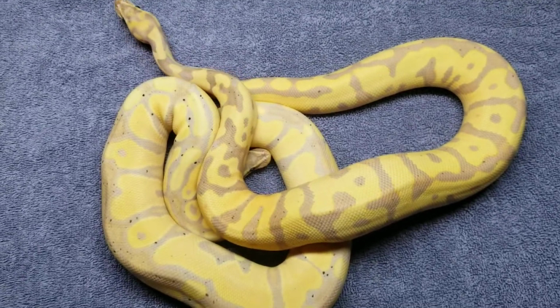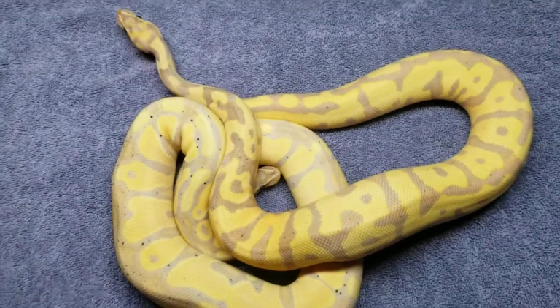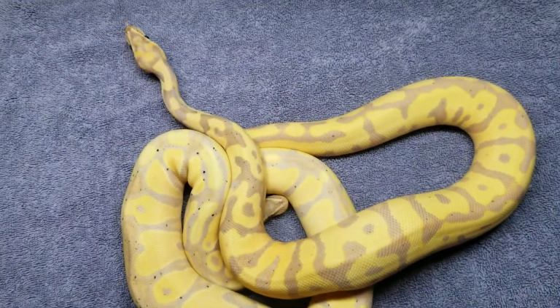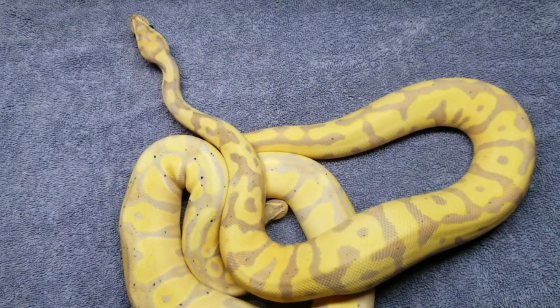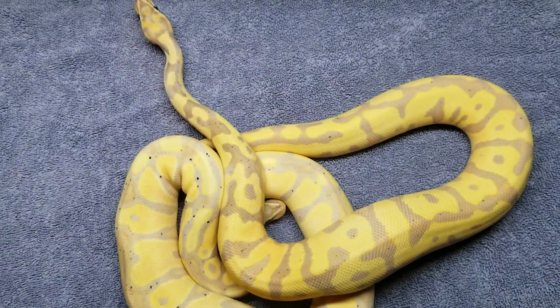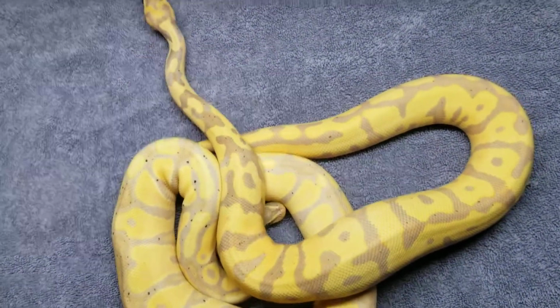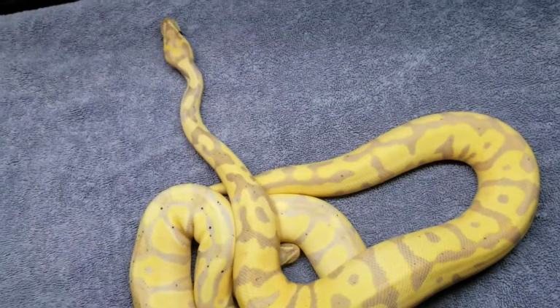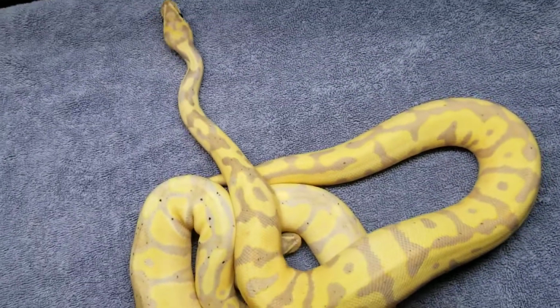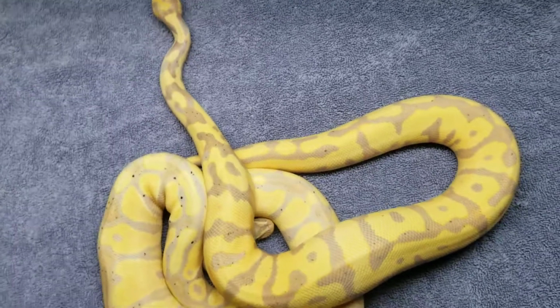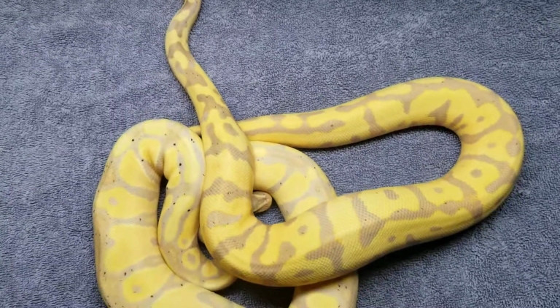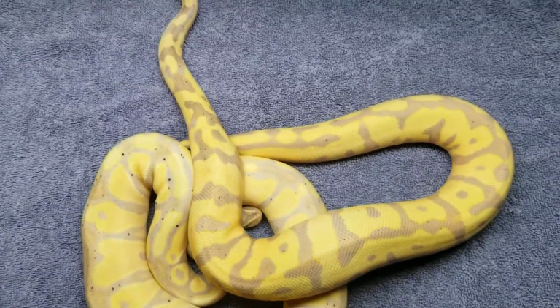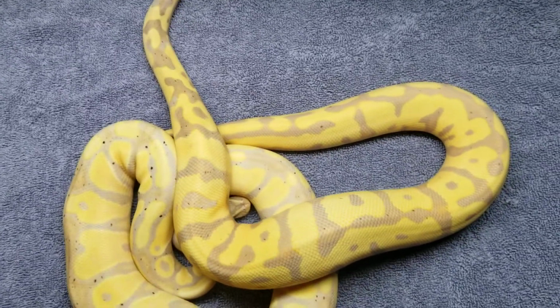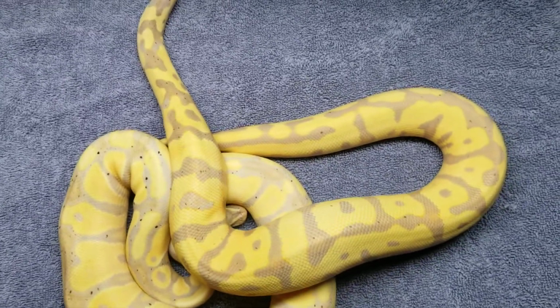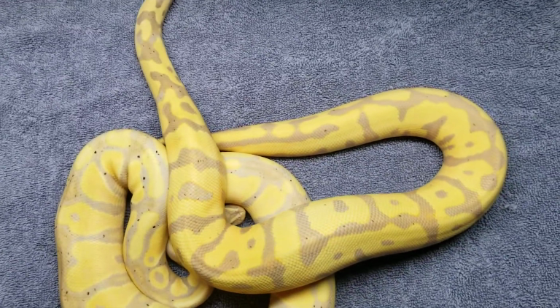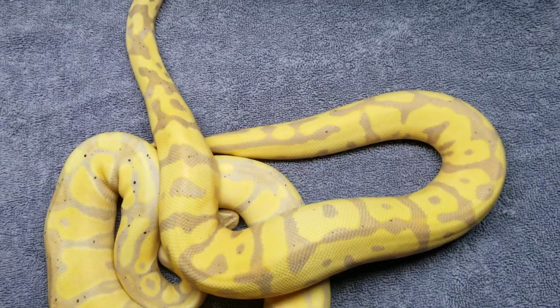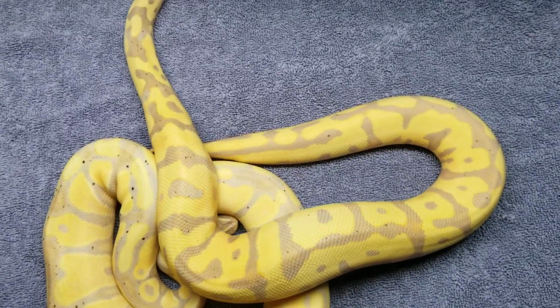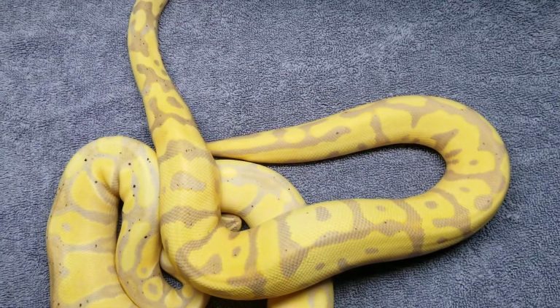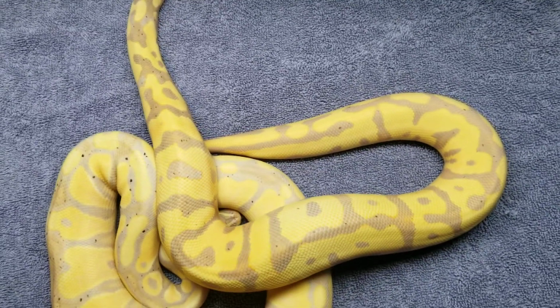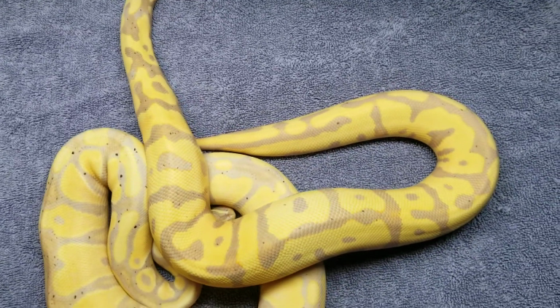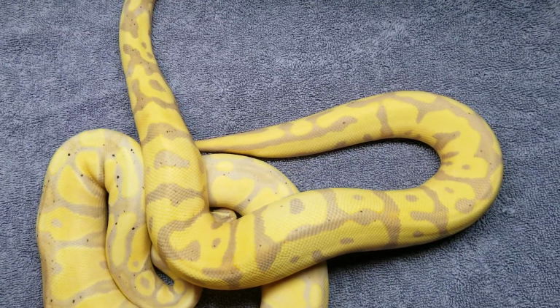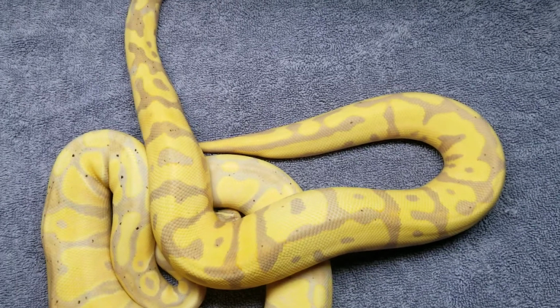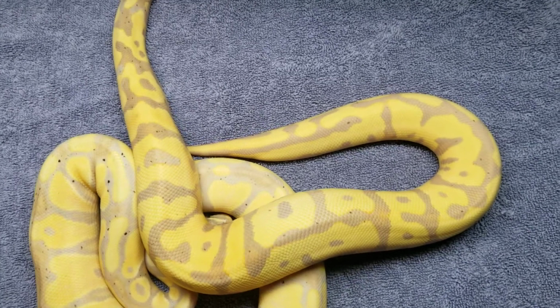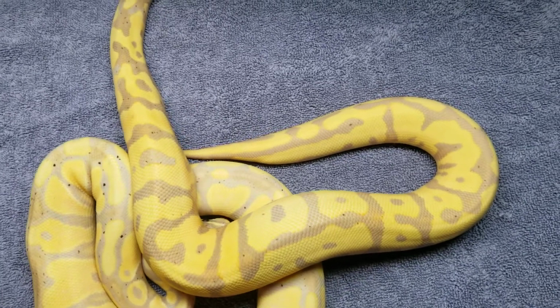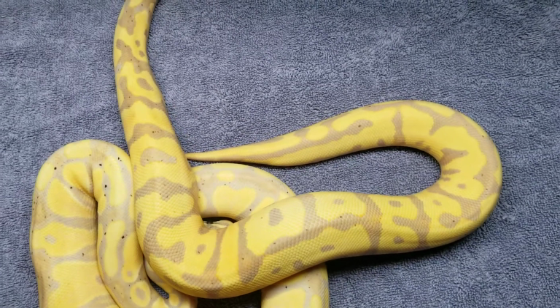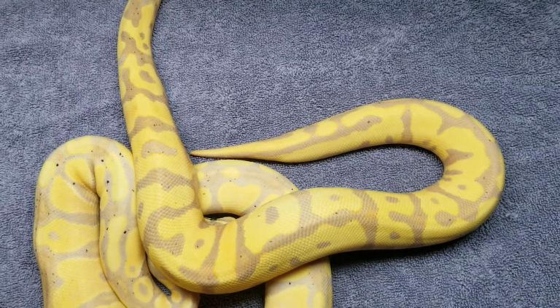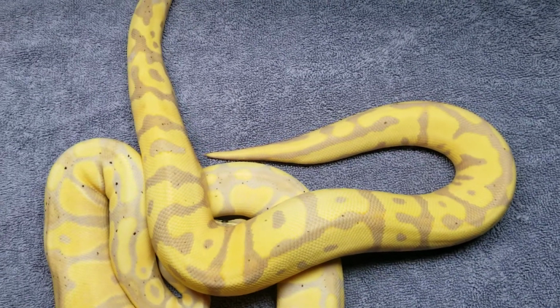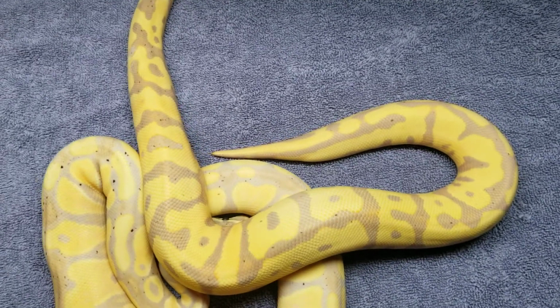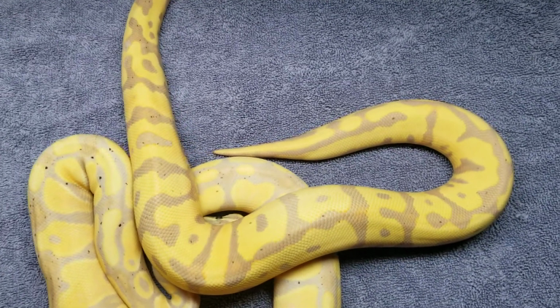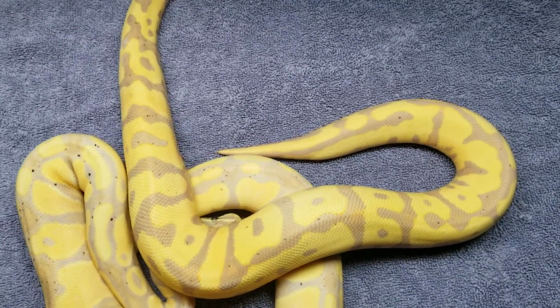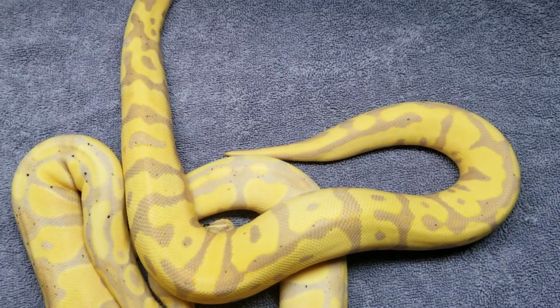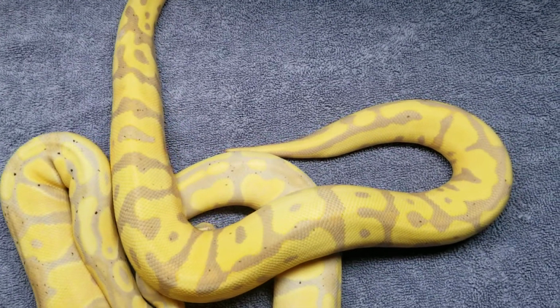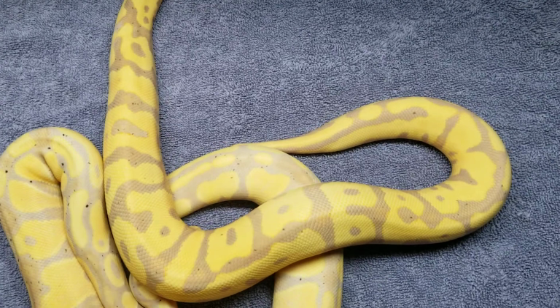Rich McCall Serpents. So we got here a couple of clutch mates. The one running away is a leopard banana head clown. He's a male and he is a female maker, which is pretty awesome.